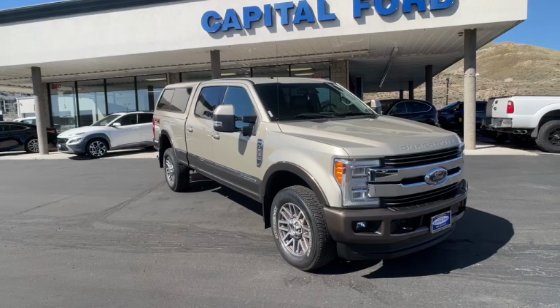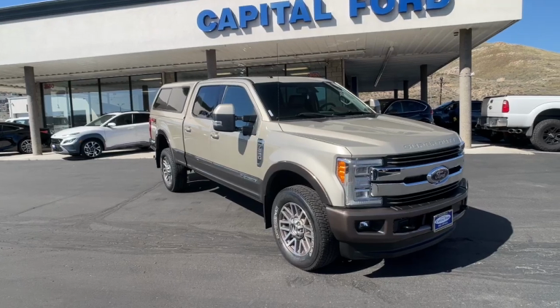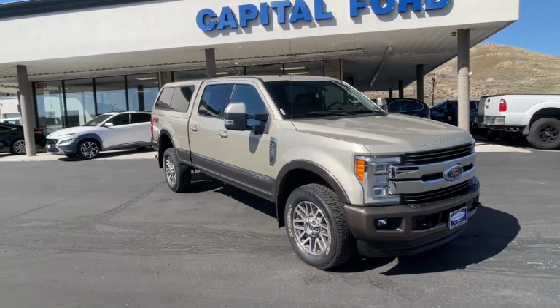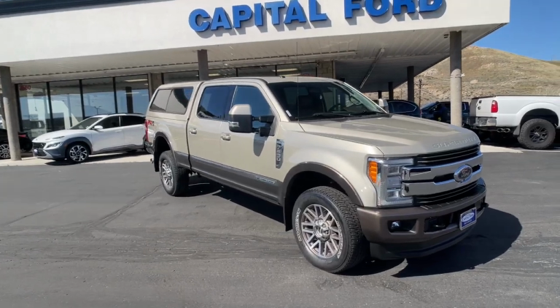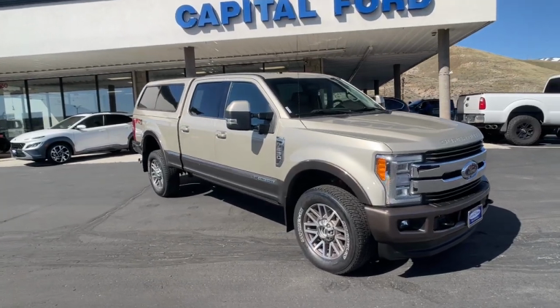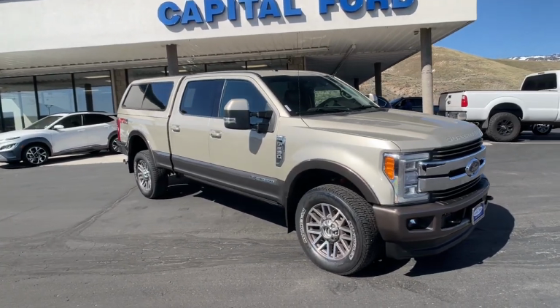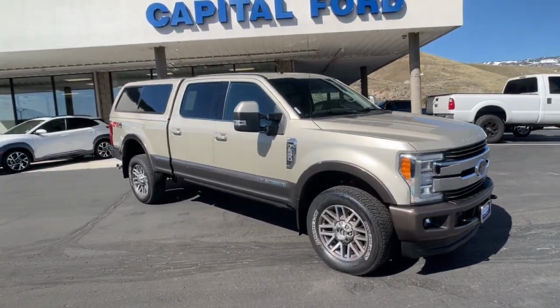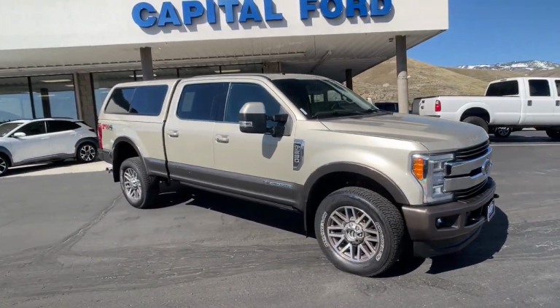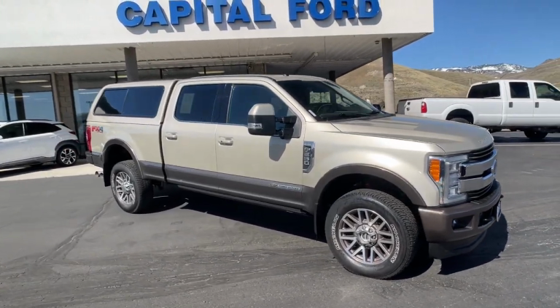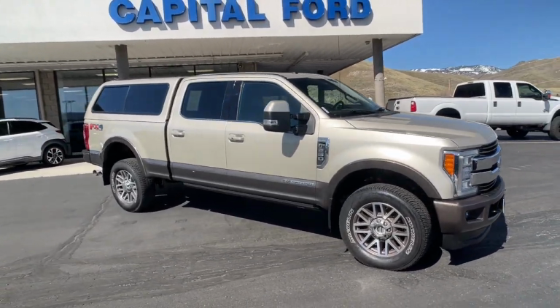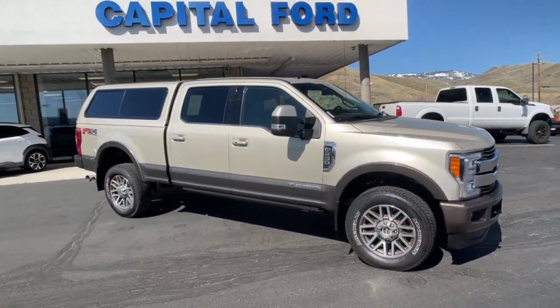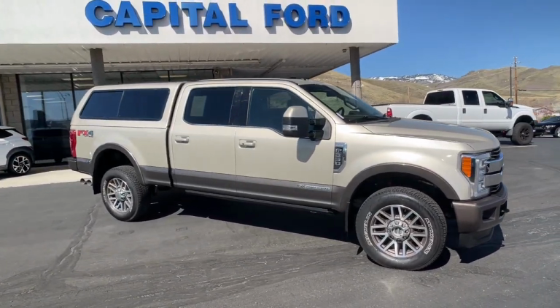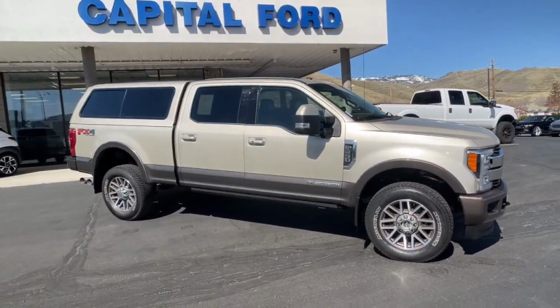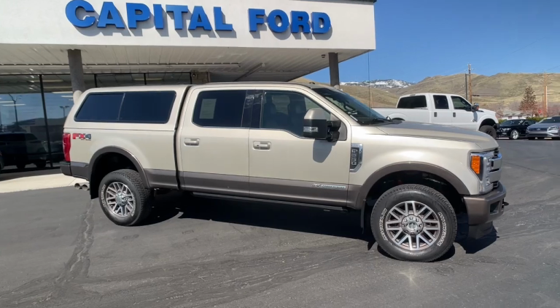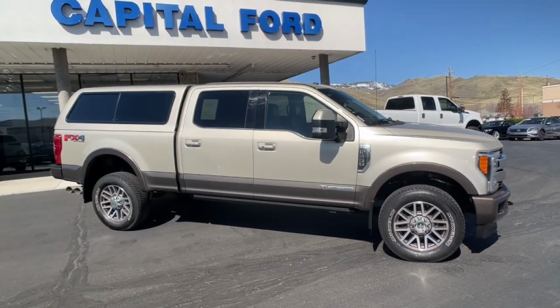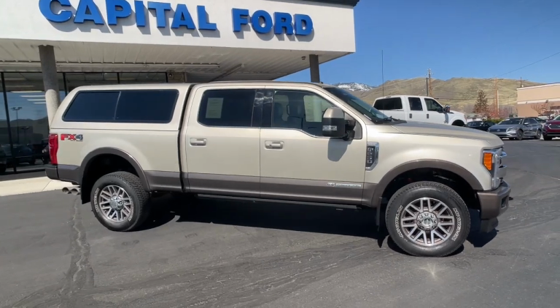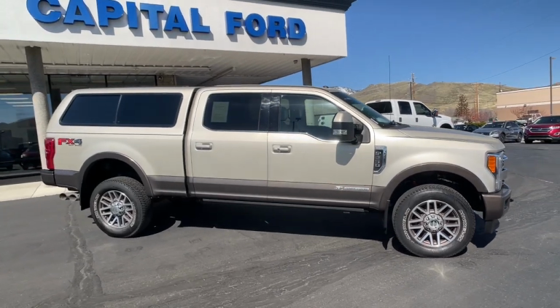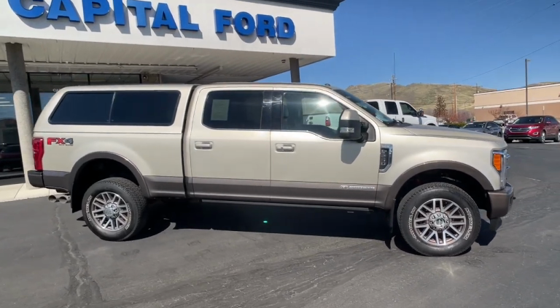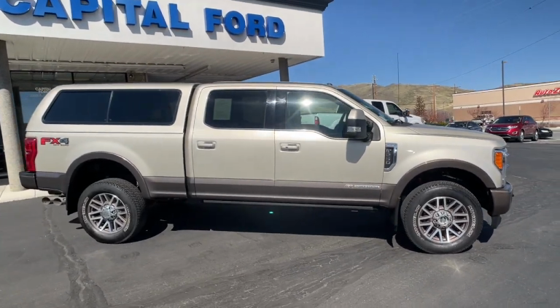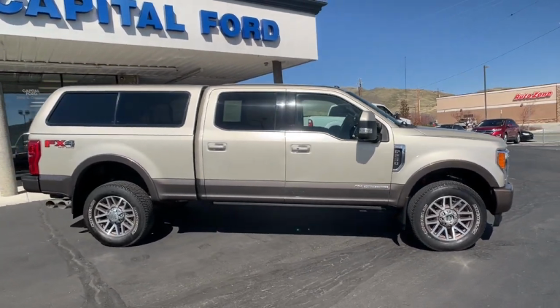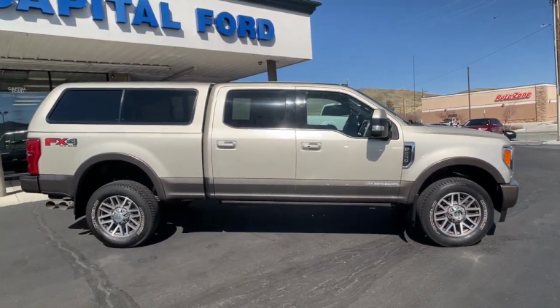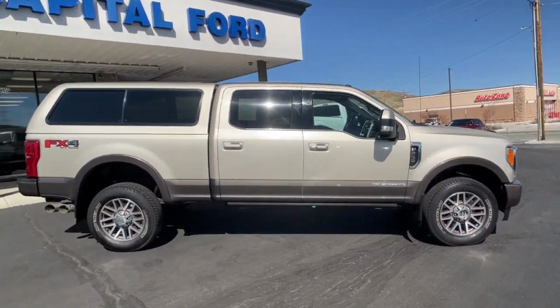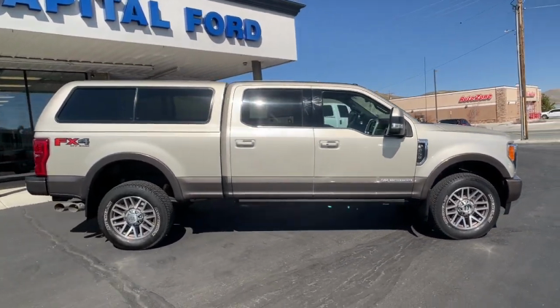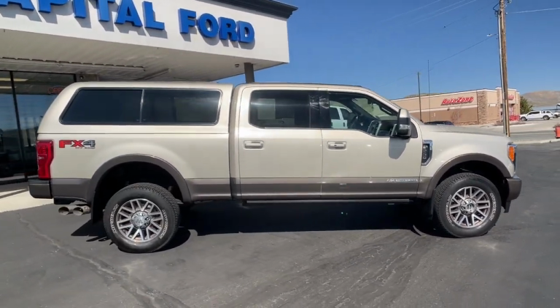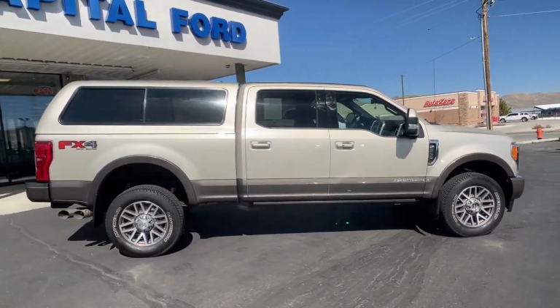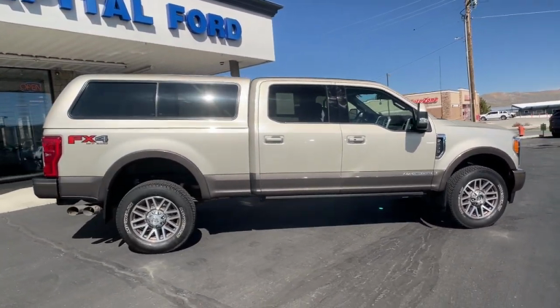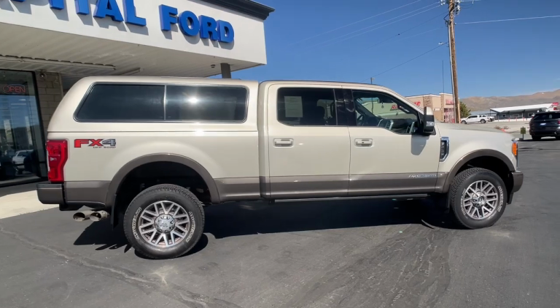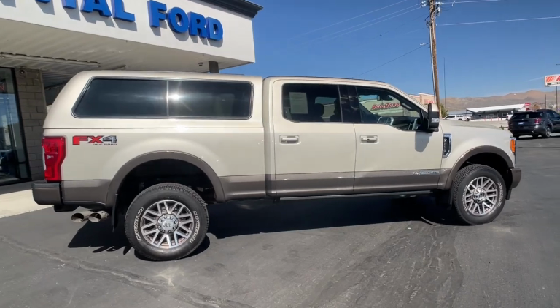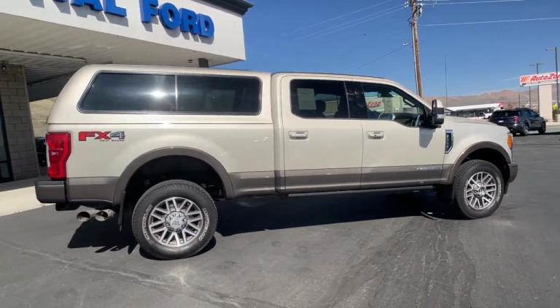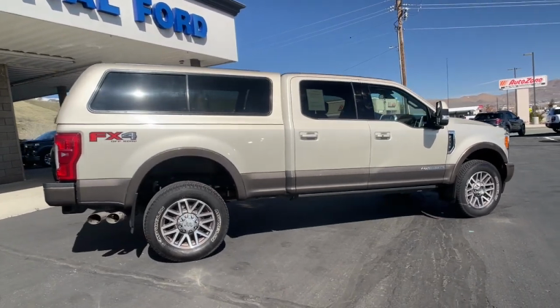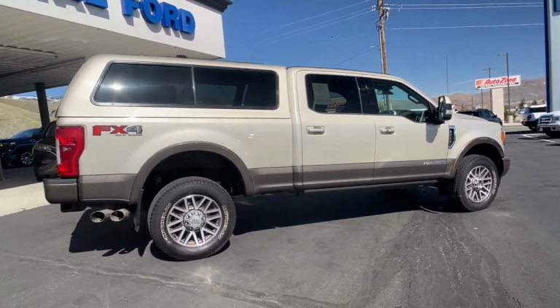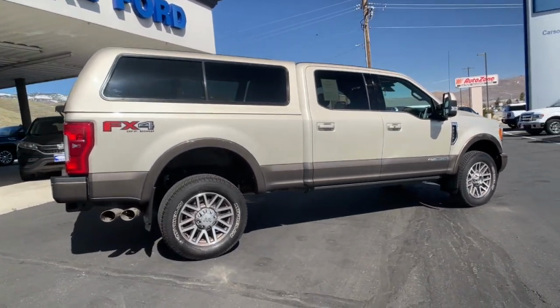Get a feel for the 2017 Ford F-250. With less than 80,000 miles on the odometer, this vehicle provides excellent value. Get the full-size pickup you can count on.